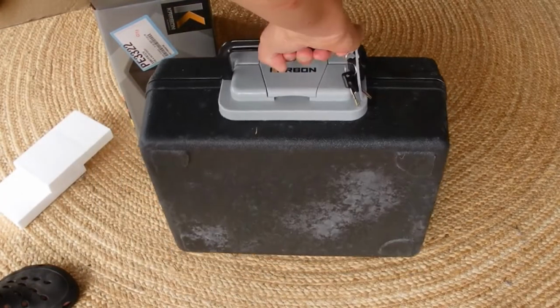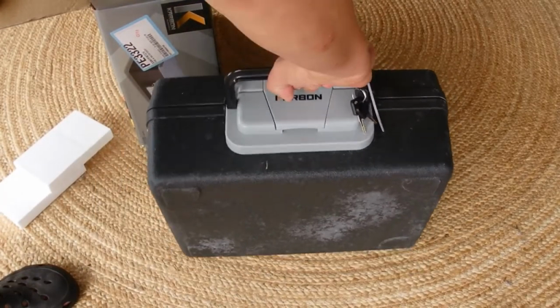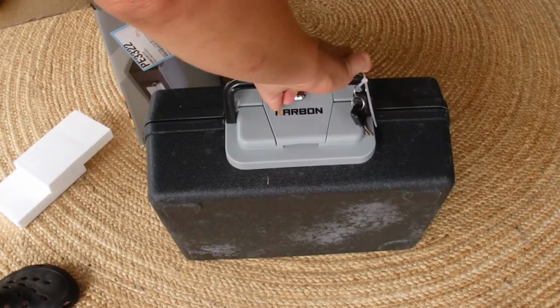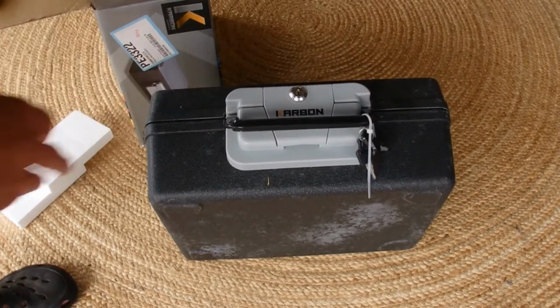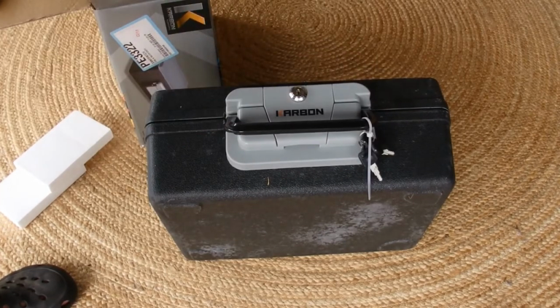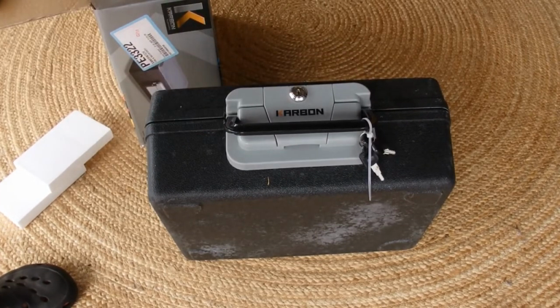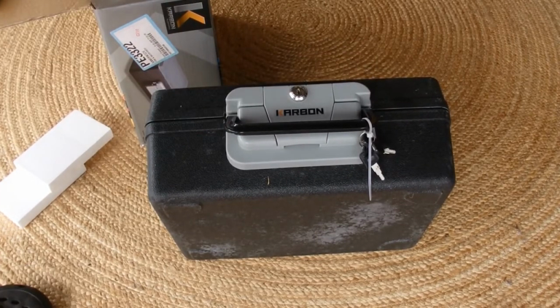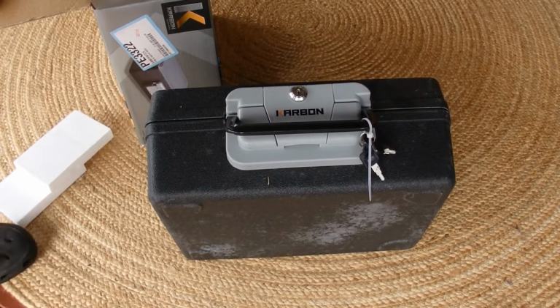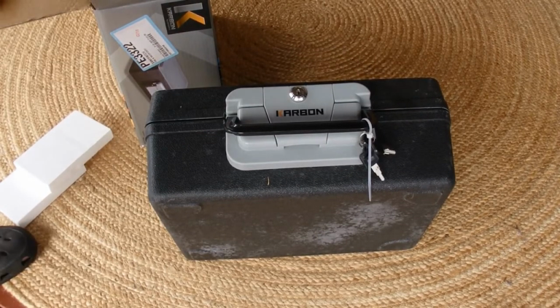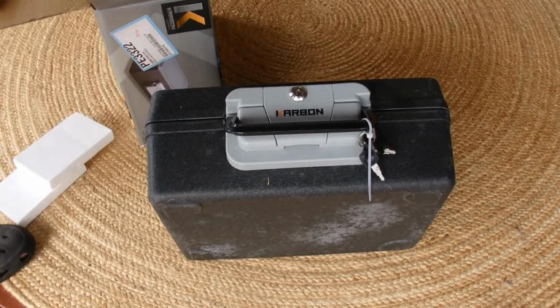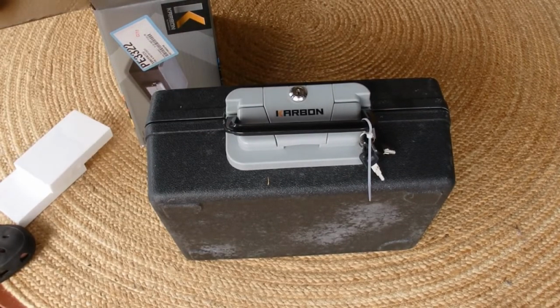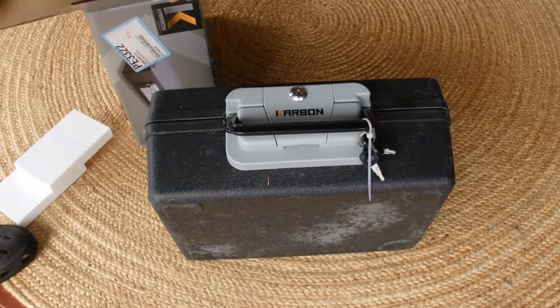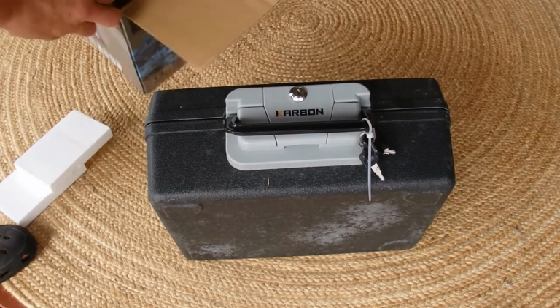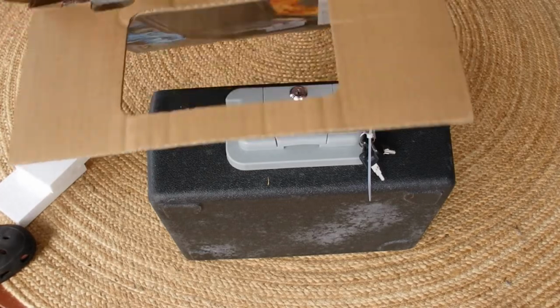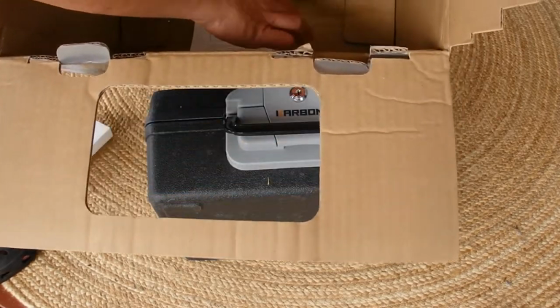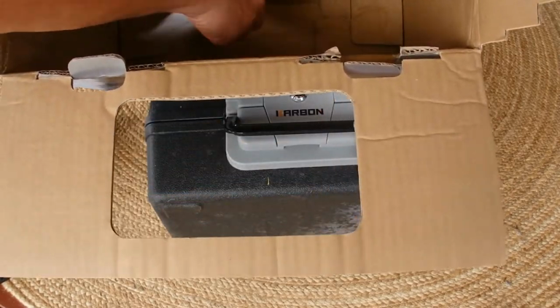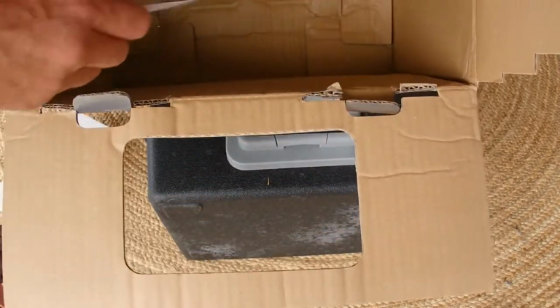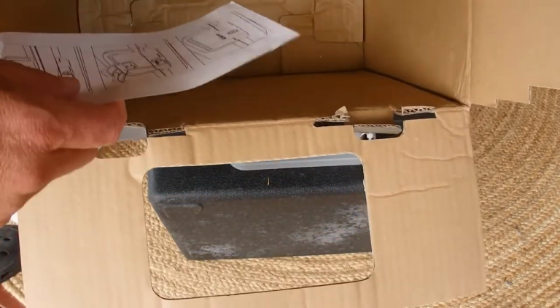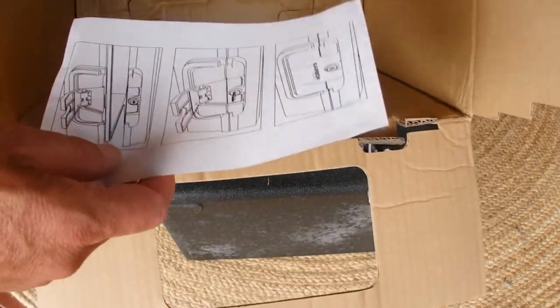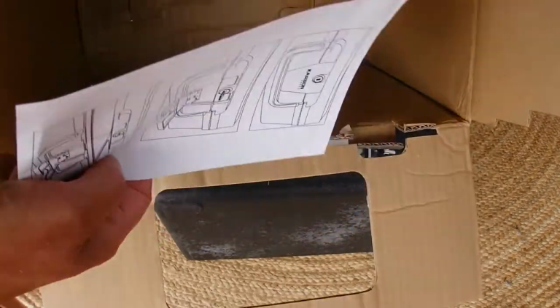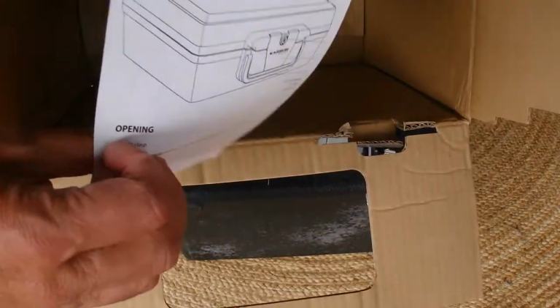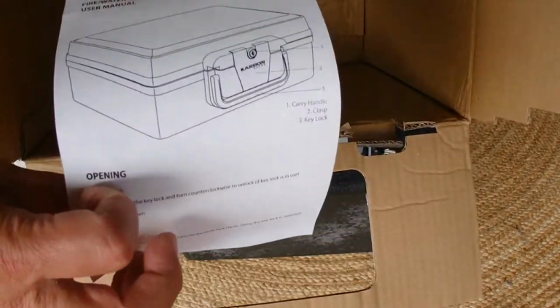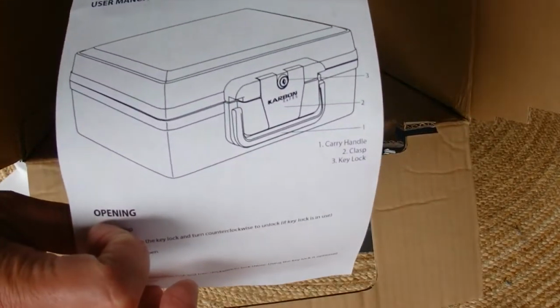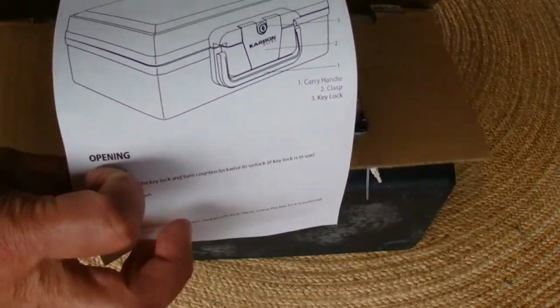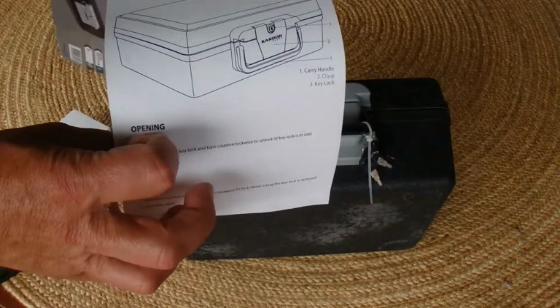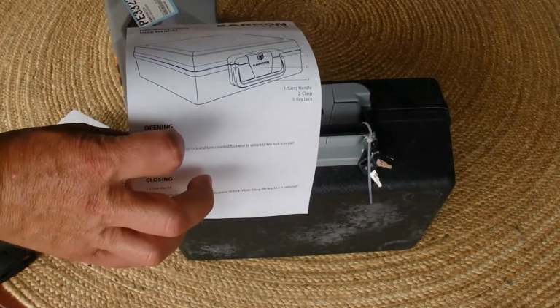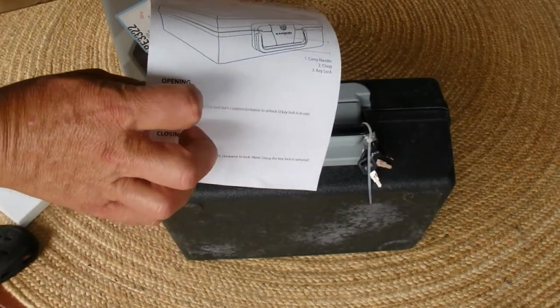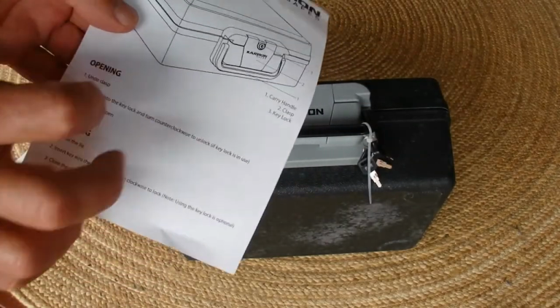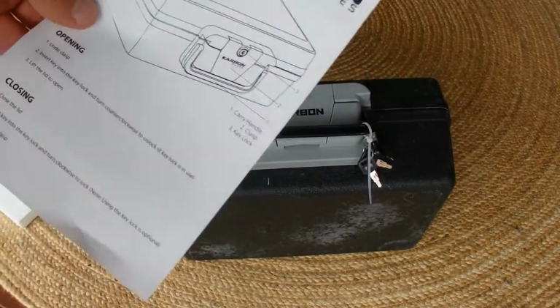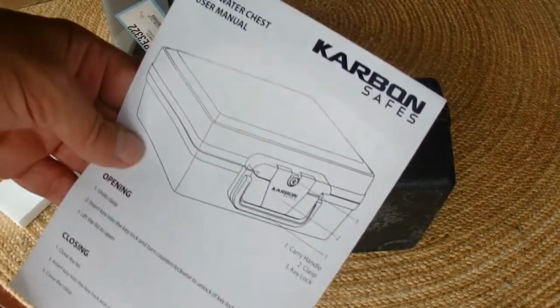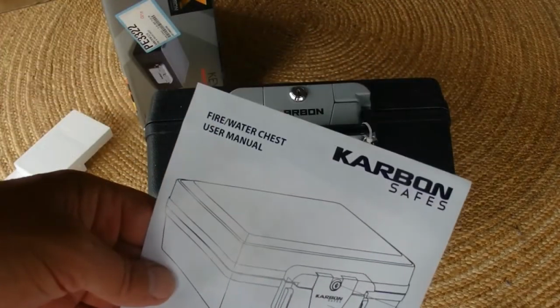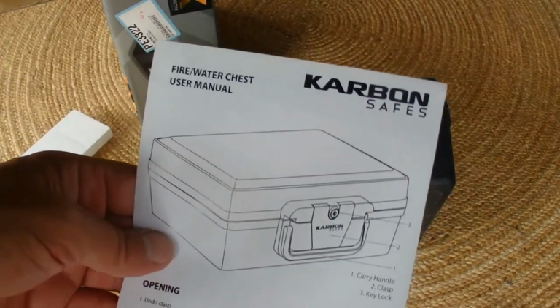And that's what it looks like — it's a little bit damaged, a little bit of rub marks on the side there. And there's also the instructions, one page of instructions or user manual, that comes with it.